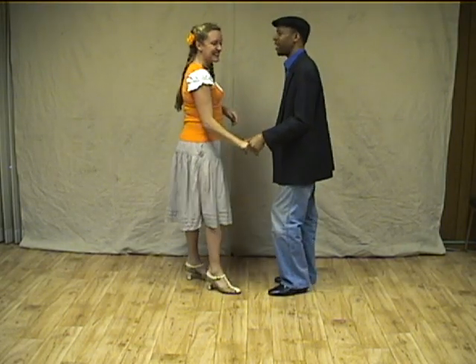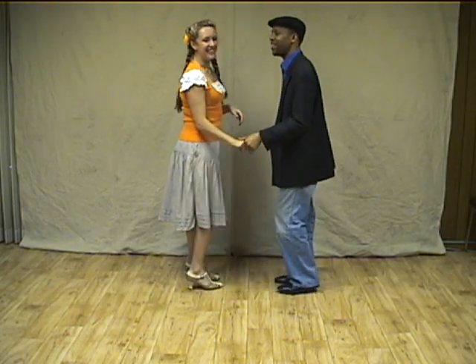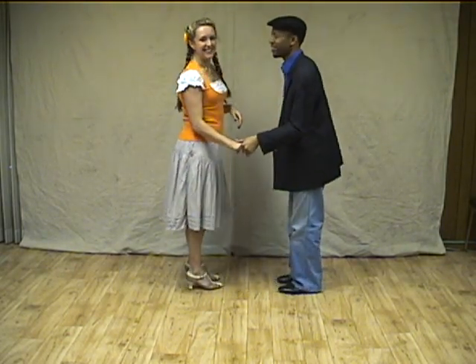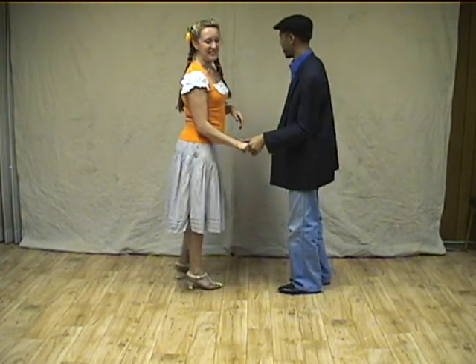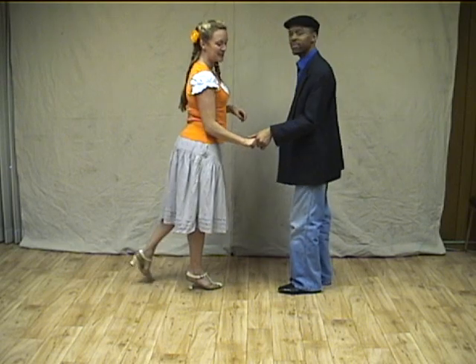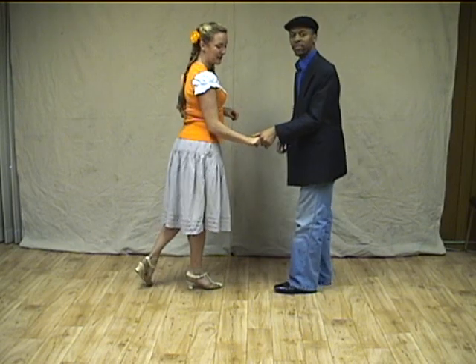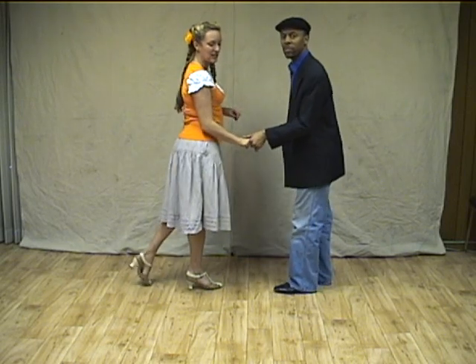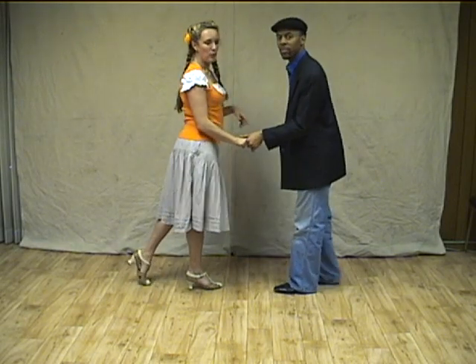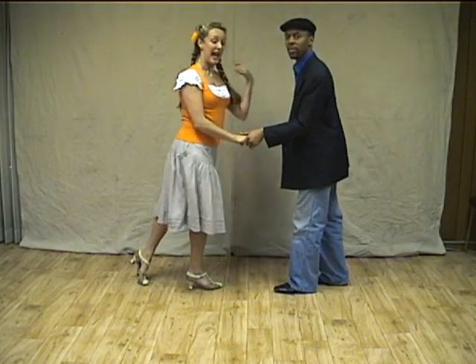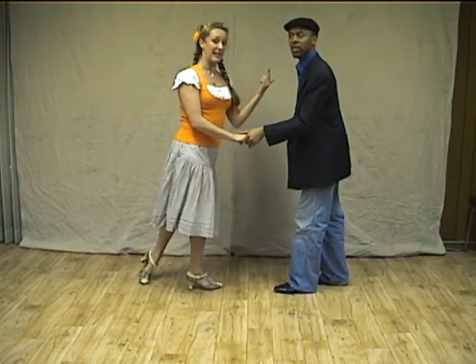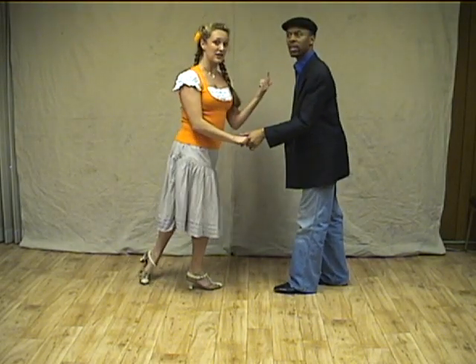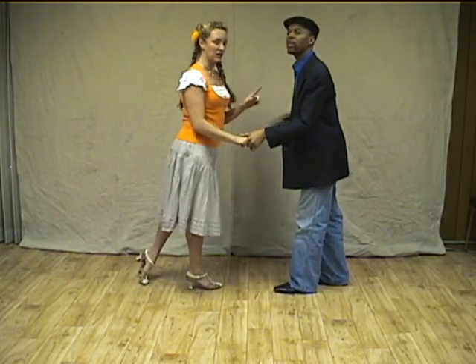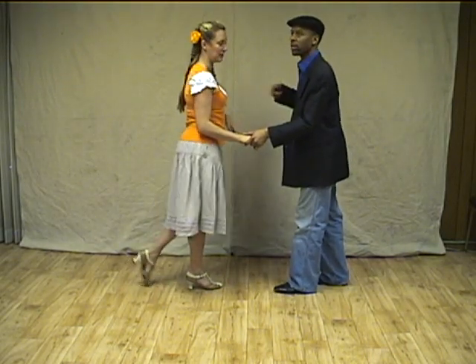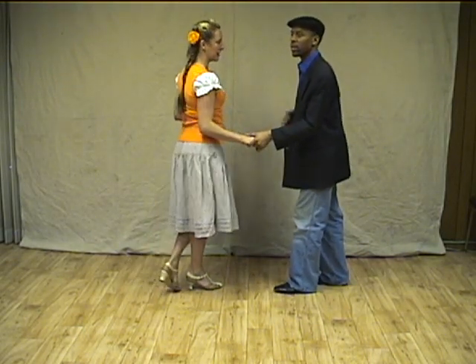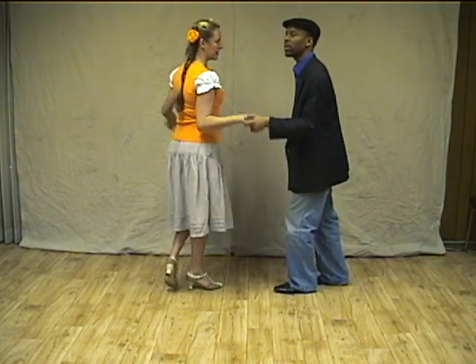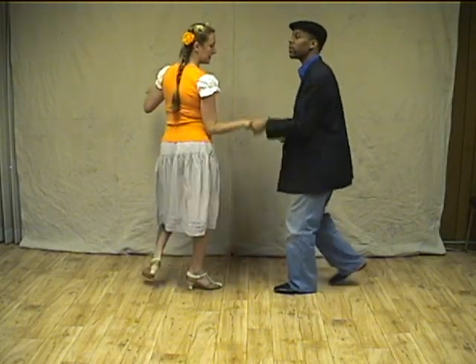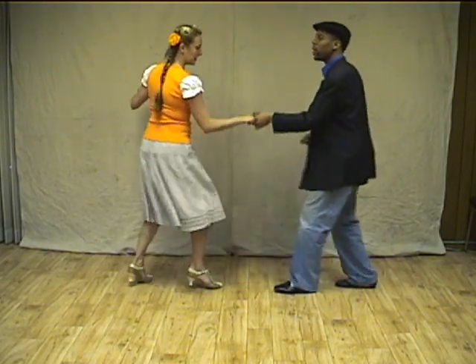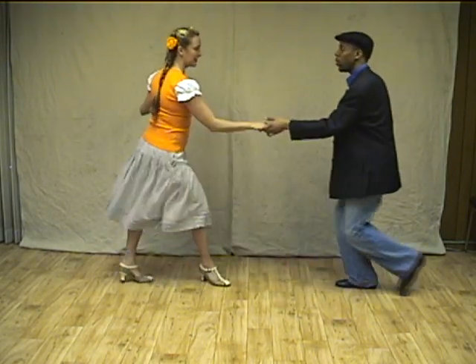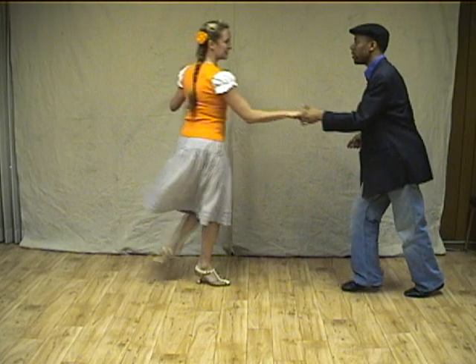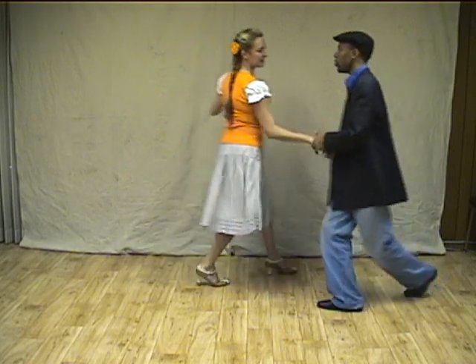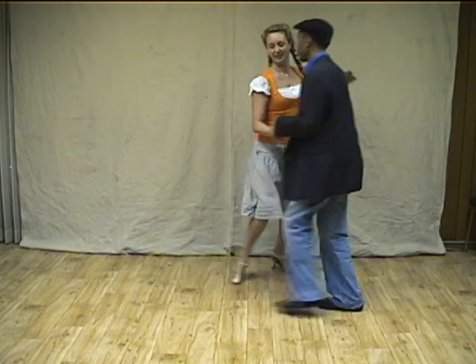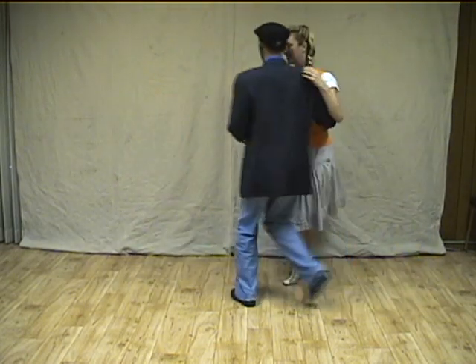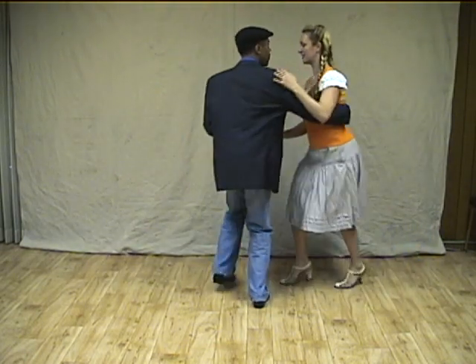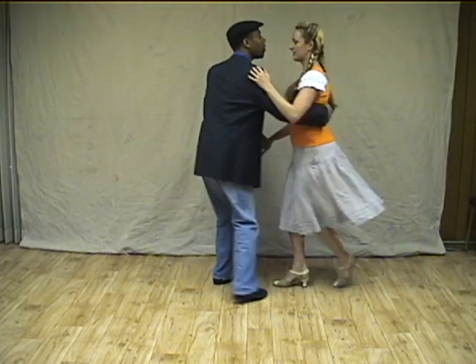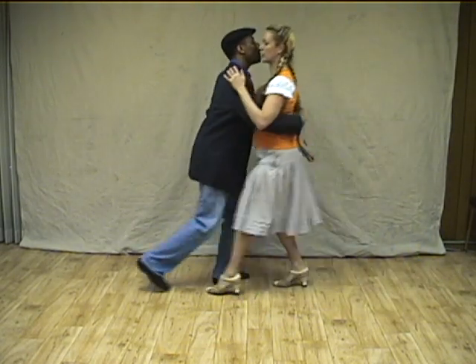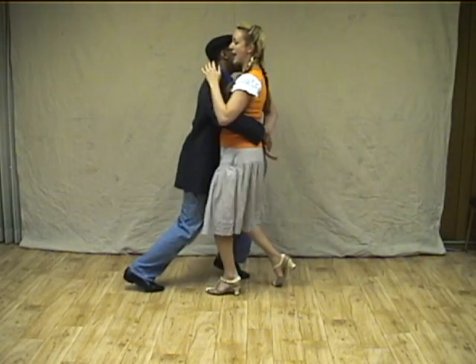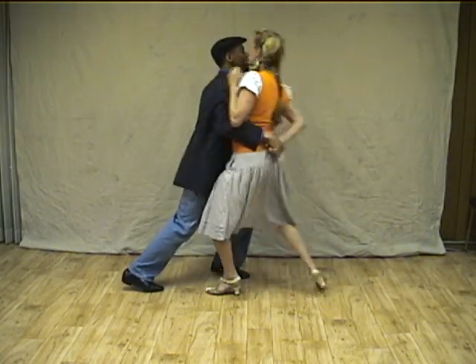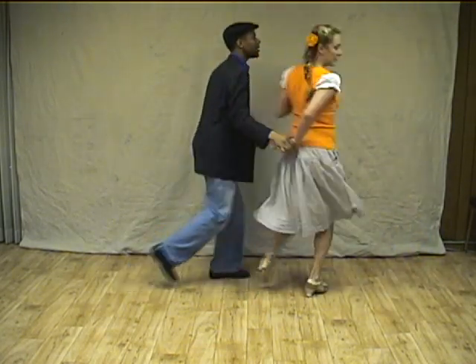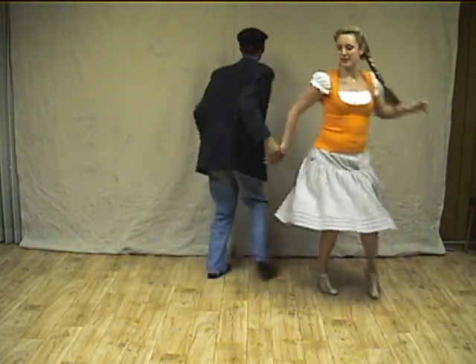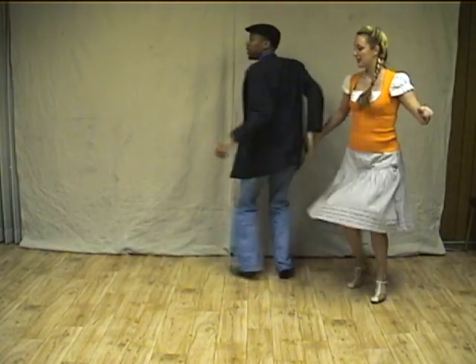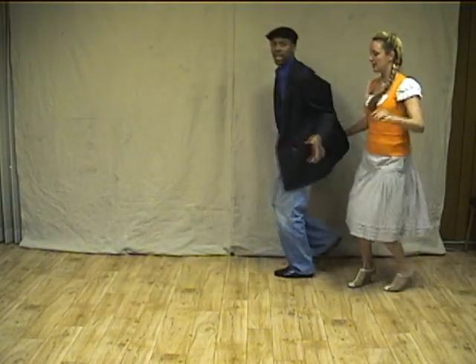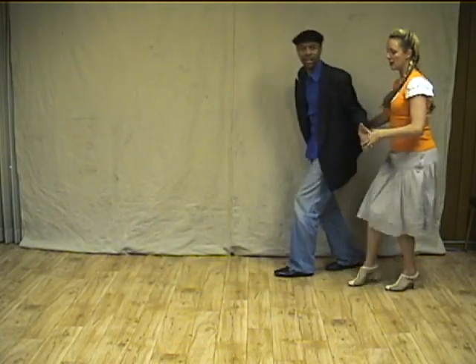So we've got our swing crash with adding a guy's turn. Looks a little like this: one, two, three, four, five, six, seven, and eight.